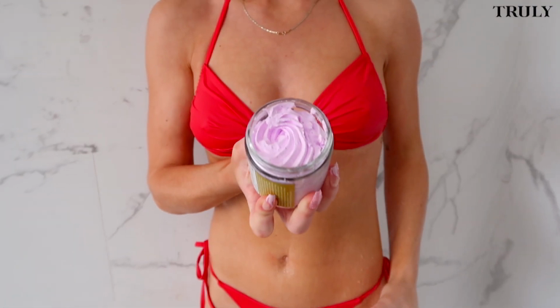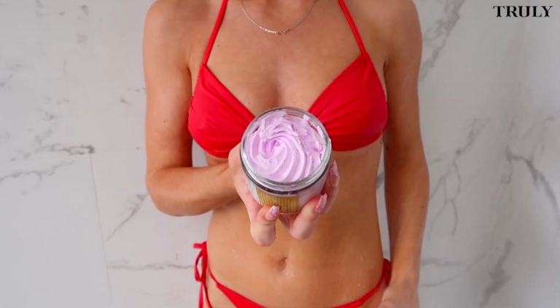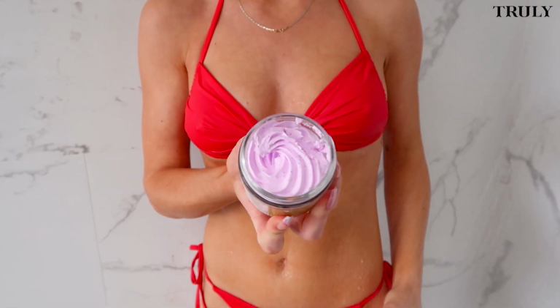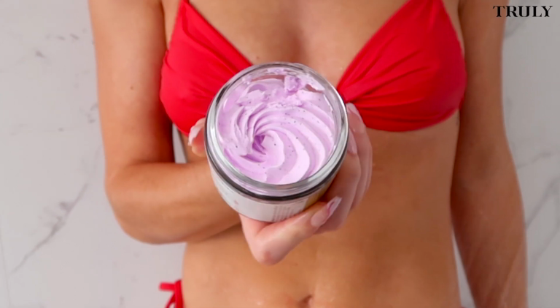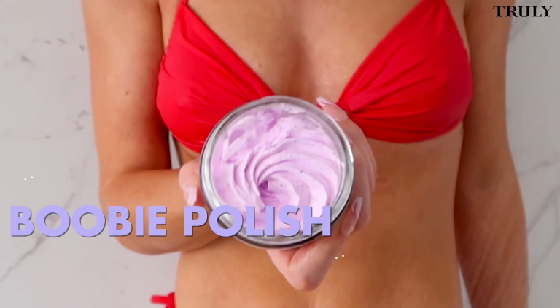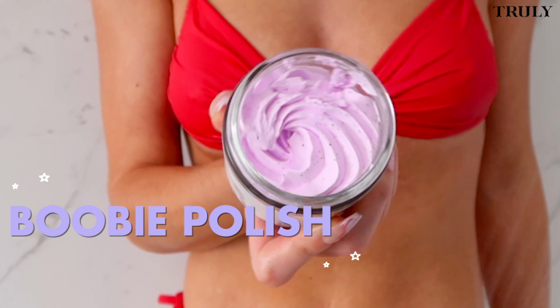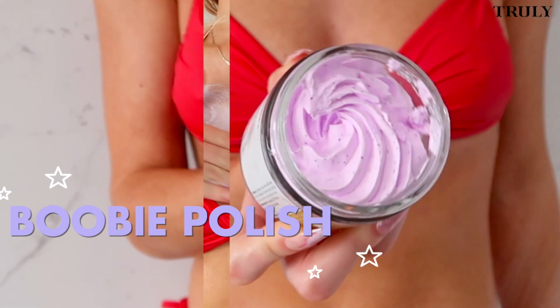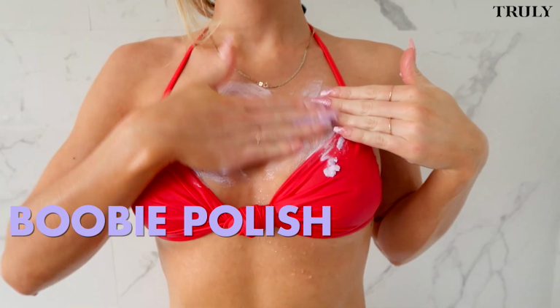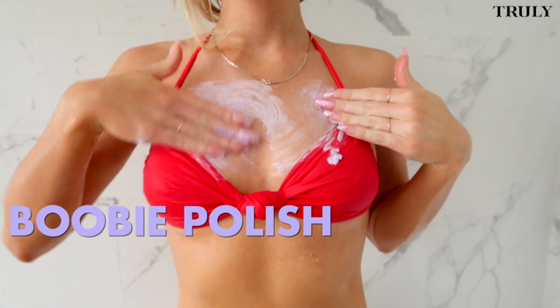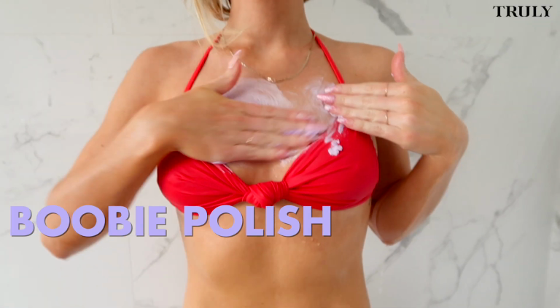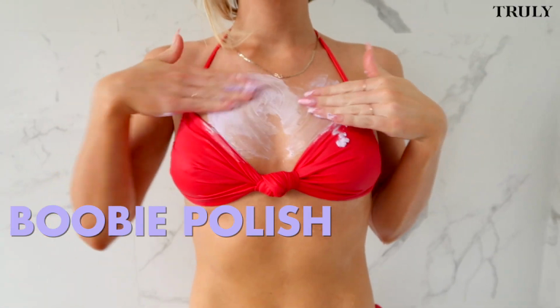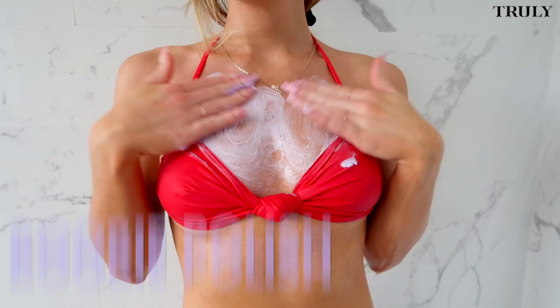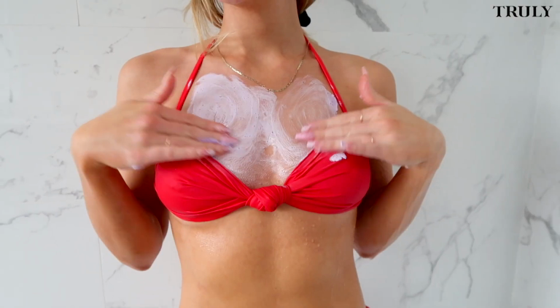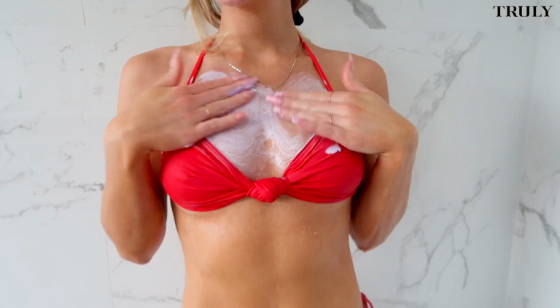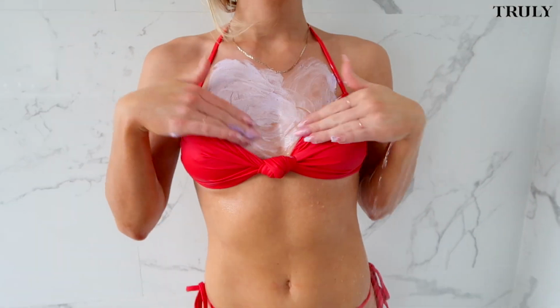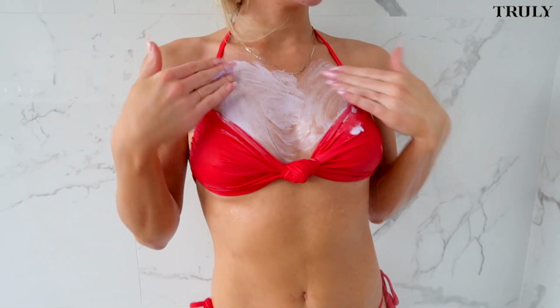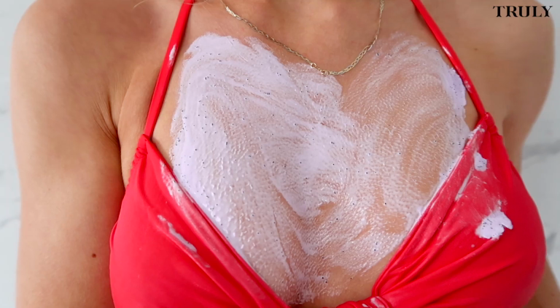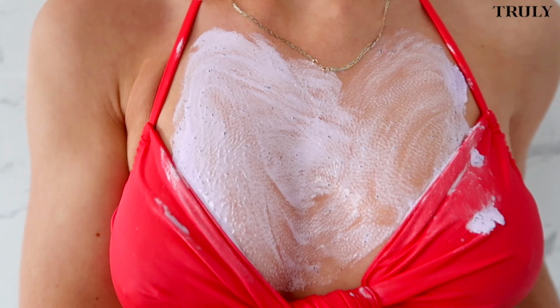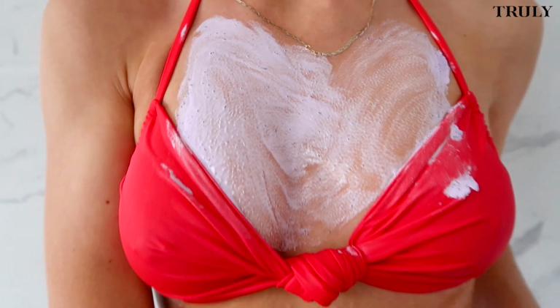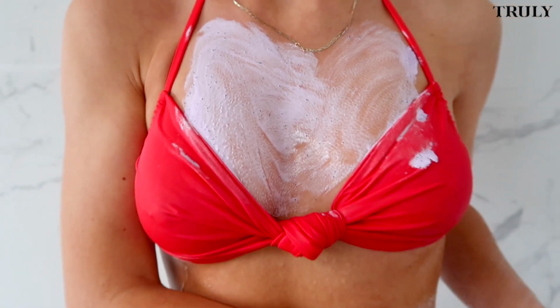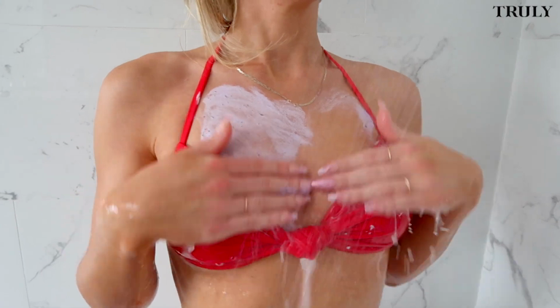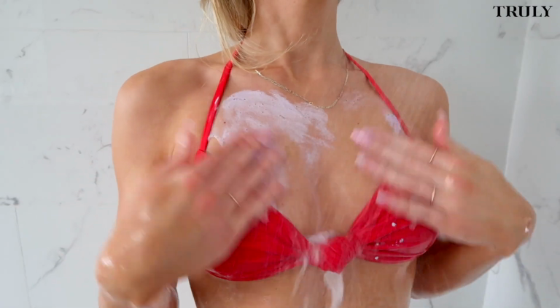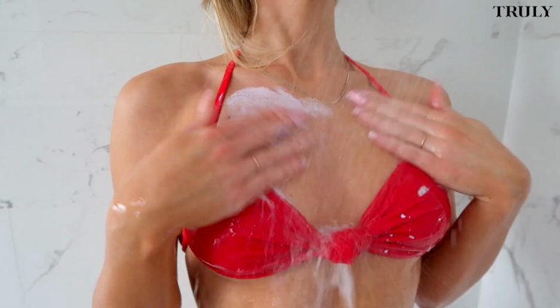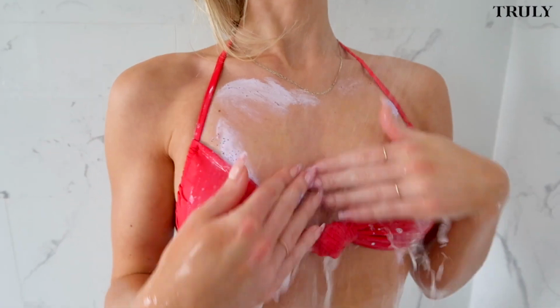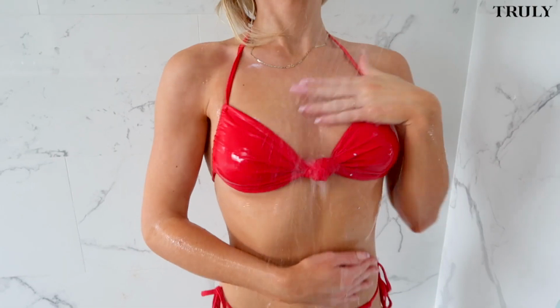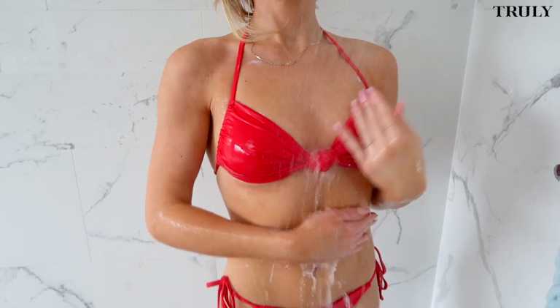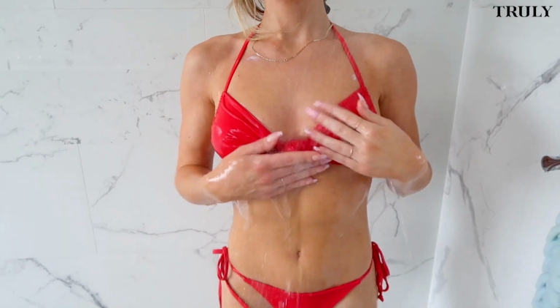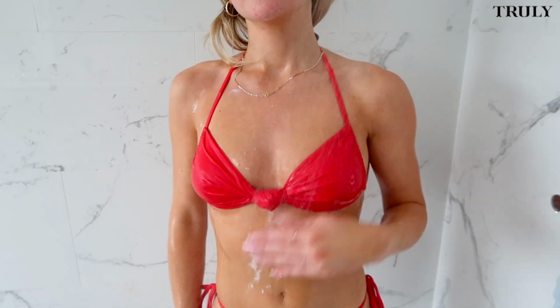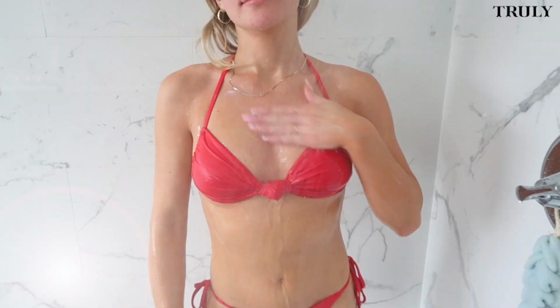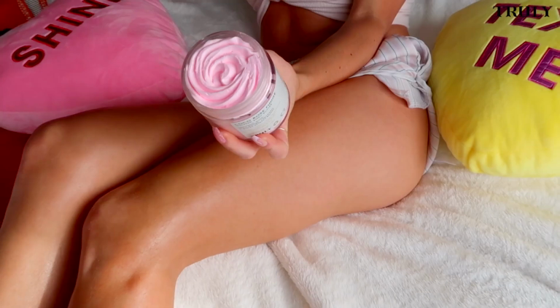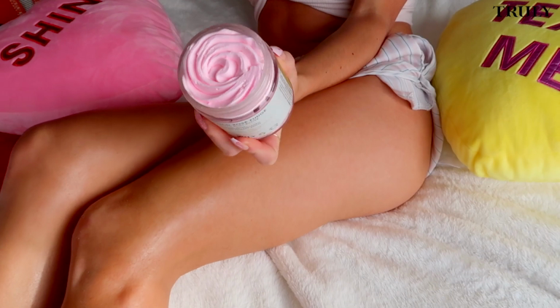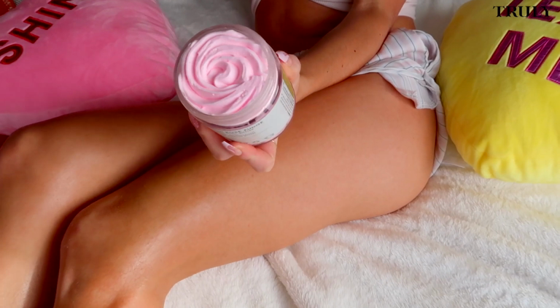Next I use some booby polish. It's a similar concept to the butt polish — it's going to help firm and tighten your chest. I feel like it's an area of skincare we should not neglect. I try and do this at least four times a week.